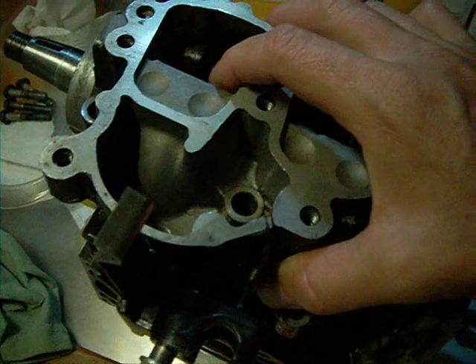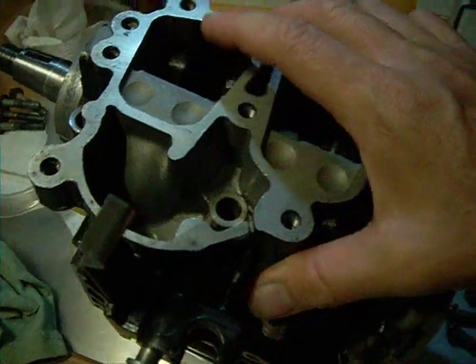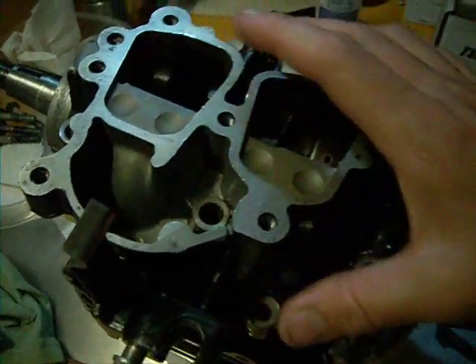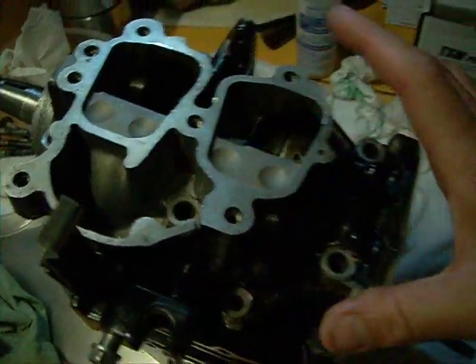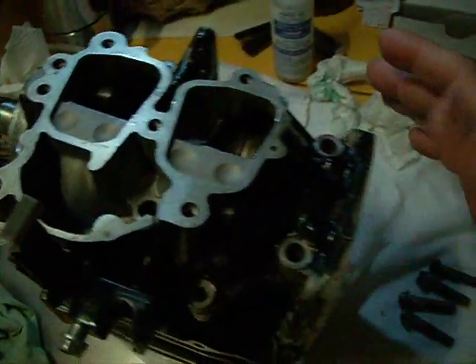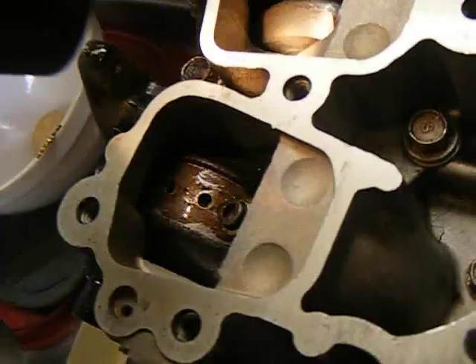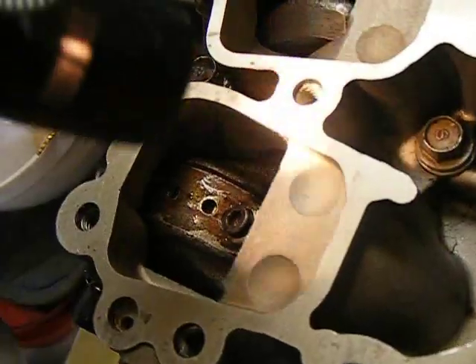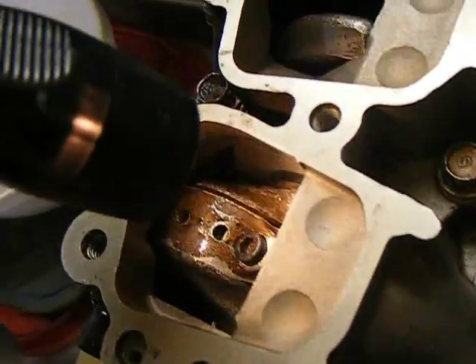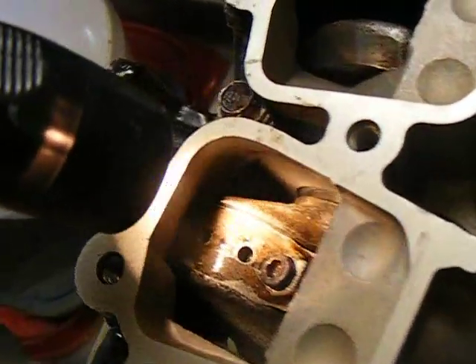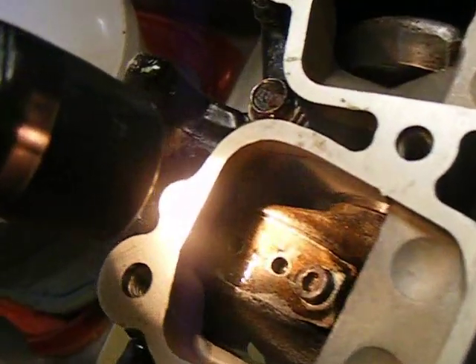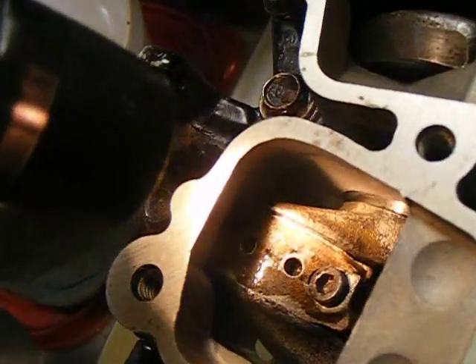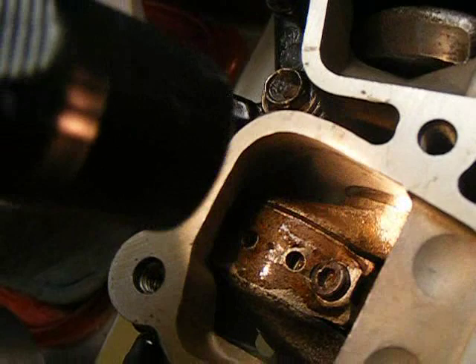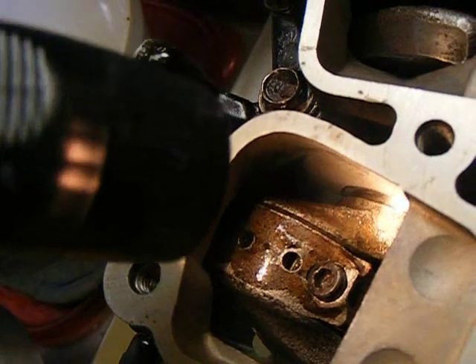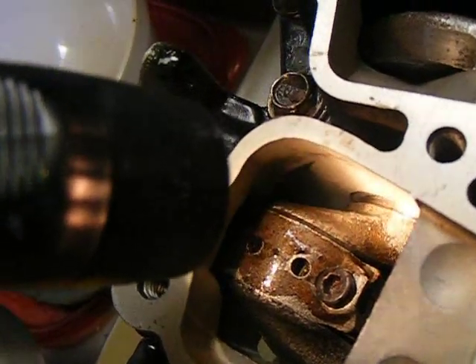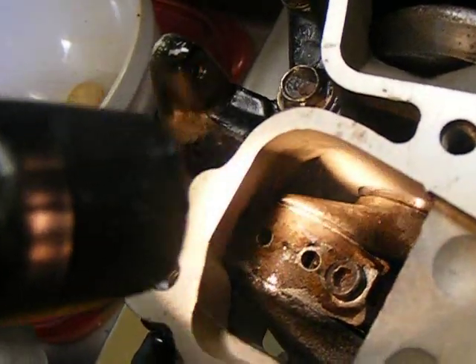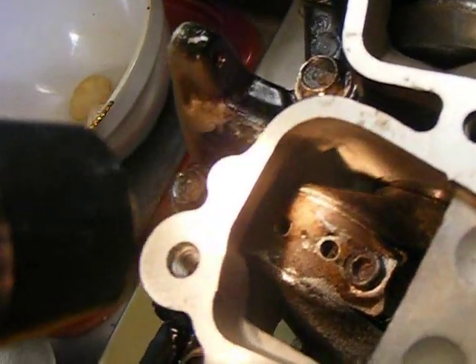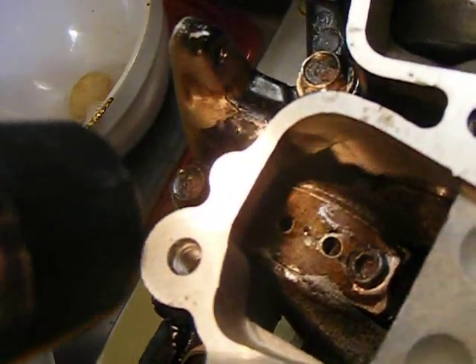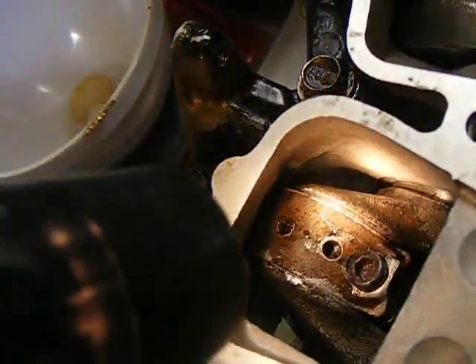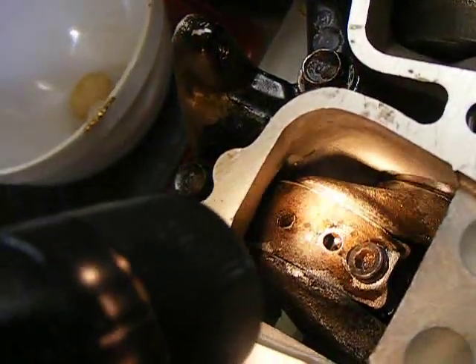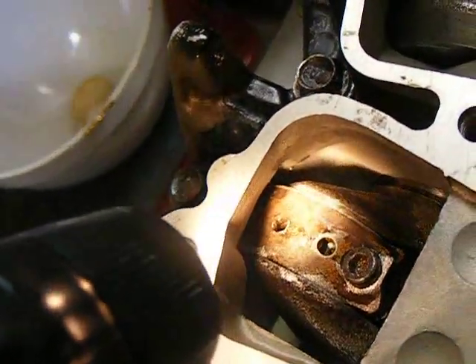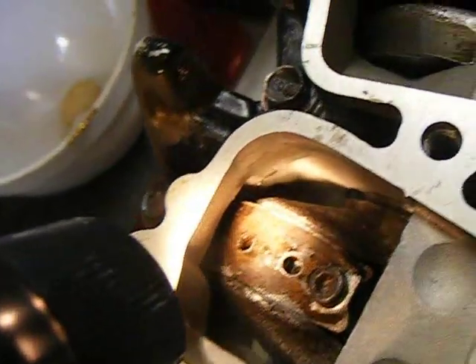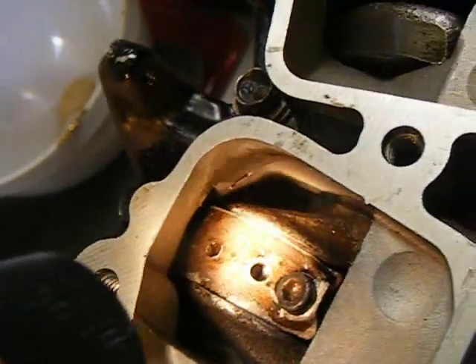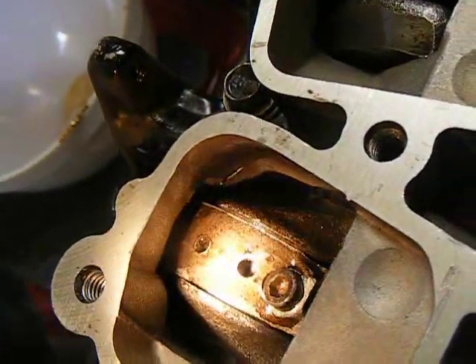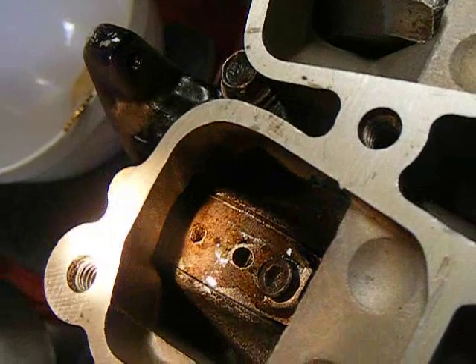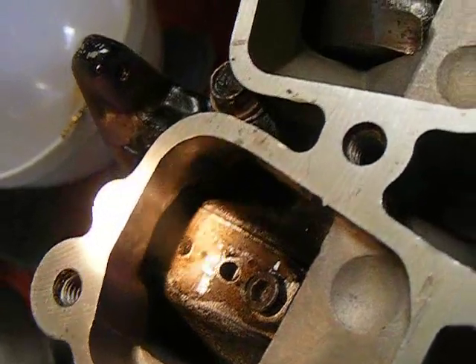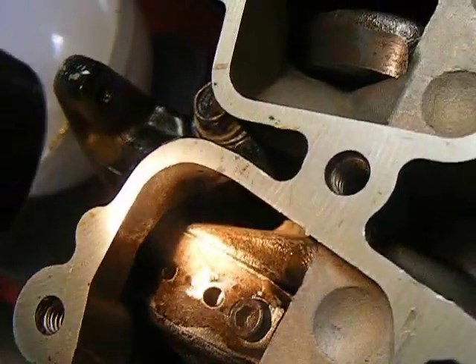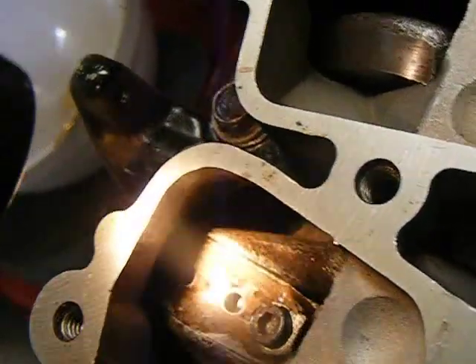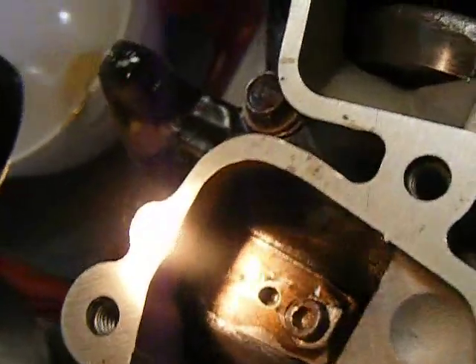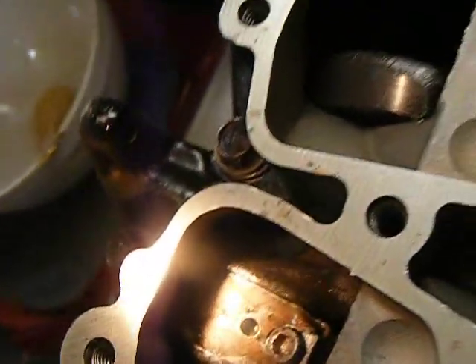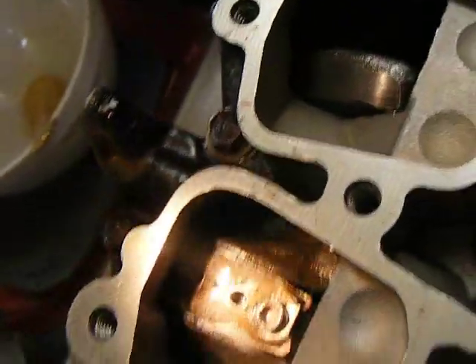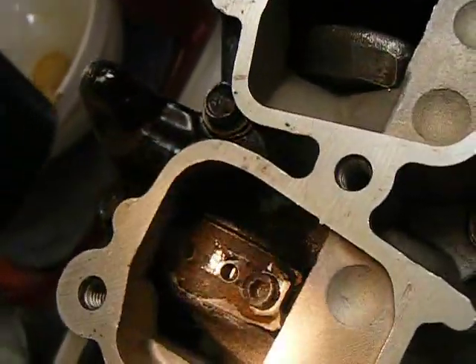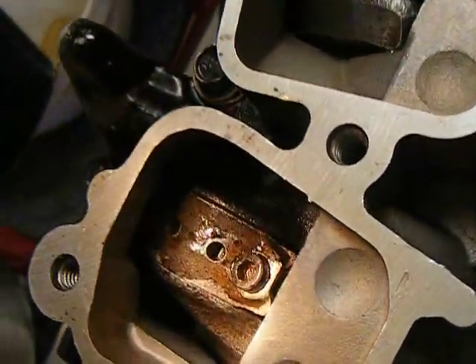Seat the crankcase and install the screws and the taper pin. Now here, after it's assembled, I'm checking to make sure that the gel seal did not ooze out into the crankcase. It's extremely important that it does not ooze into the bearings or the oil labyrinth.